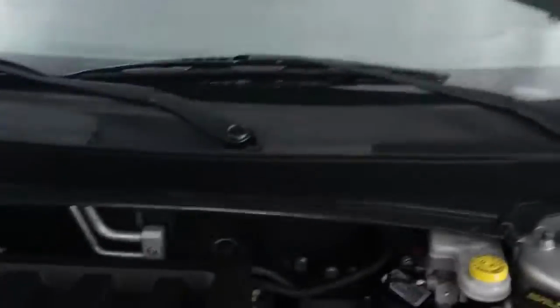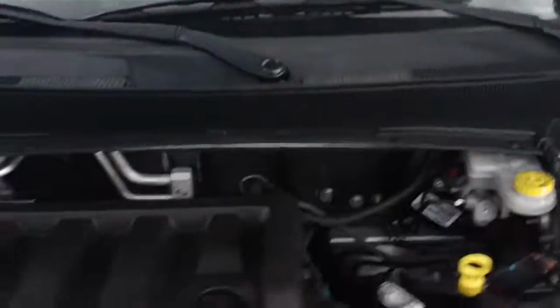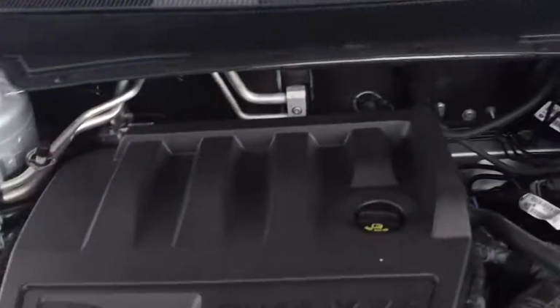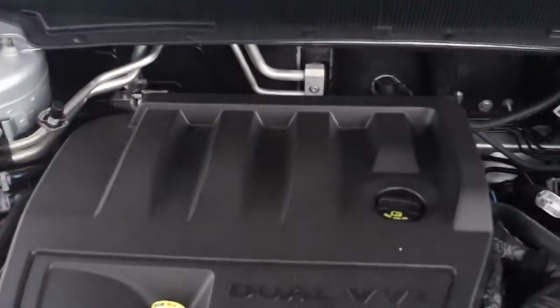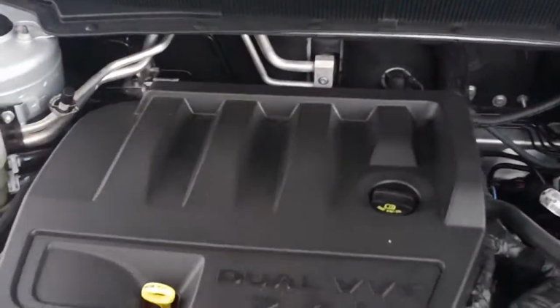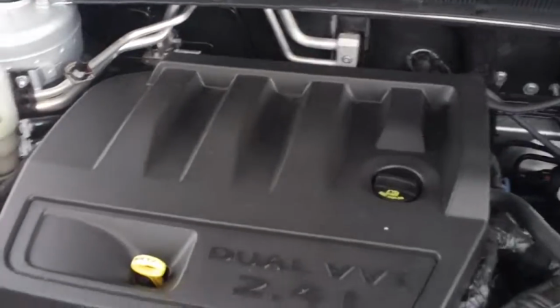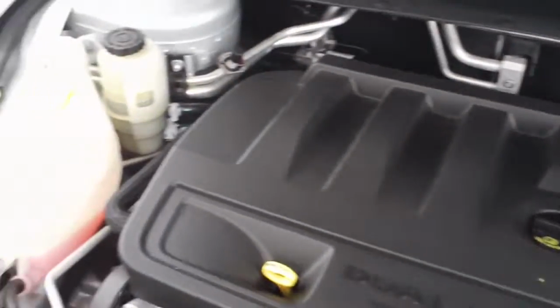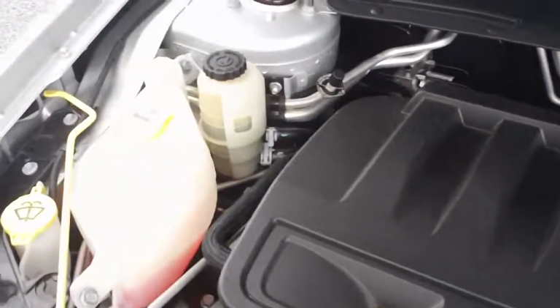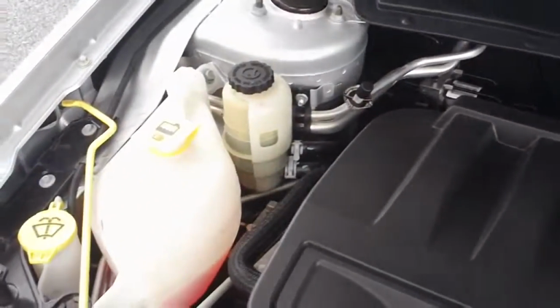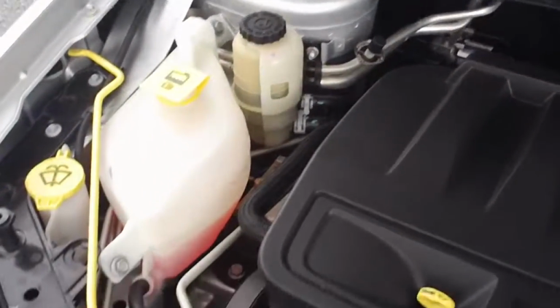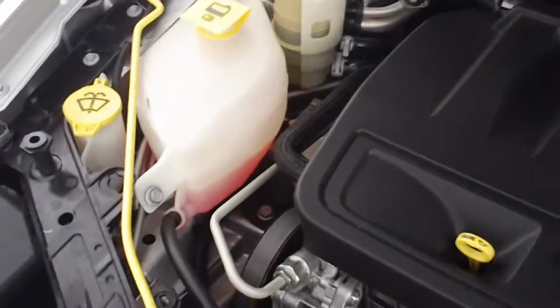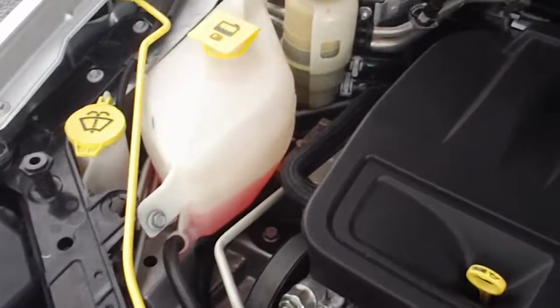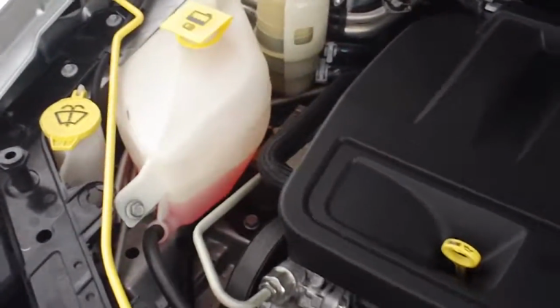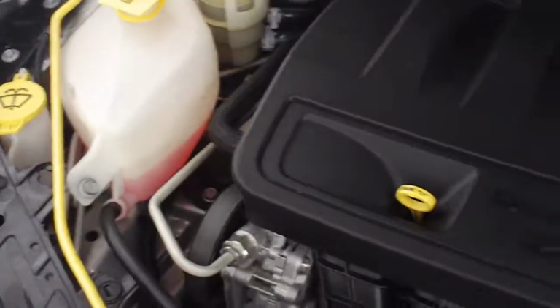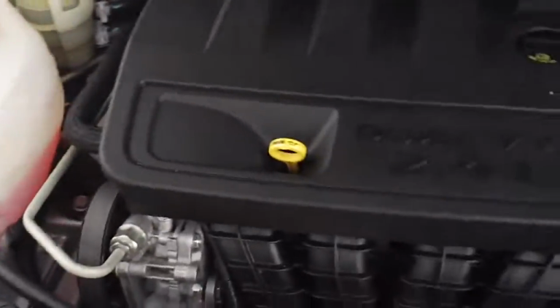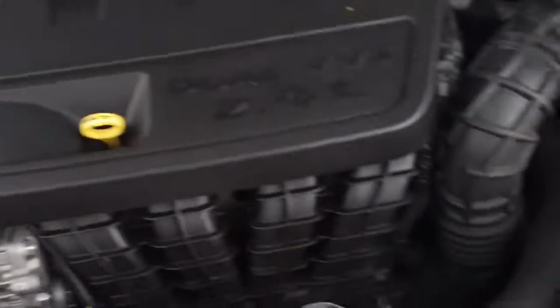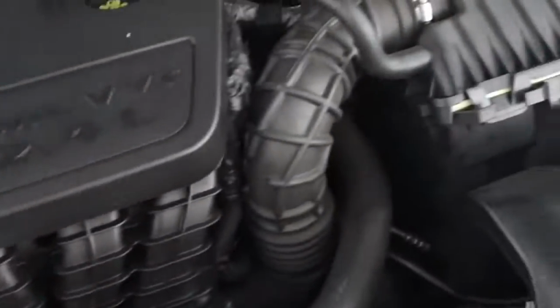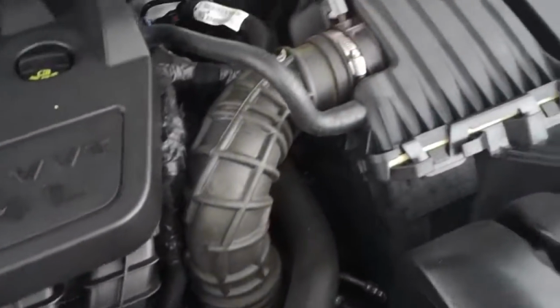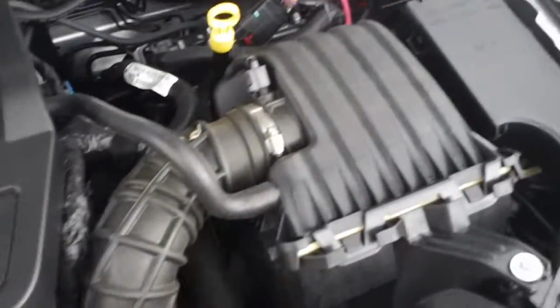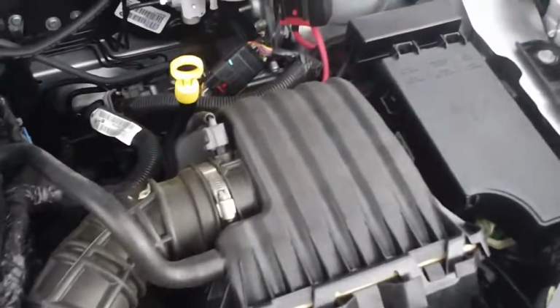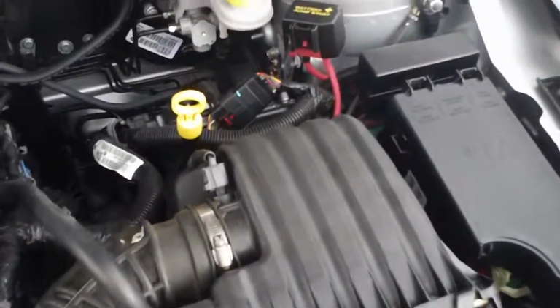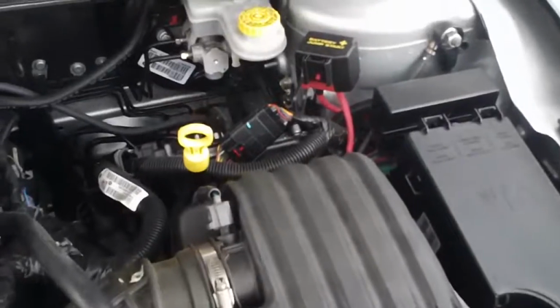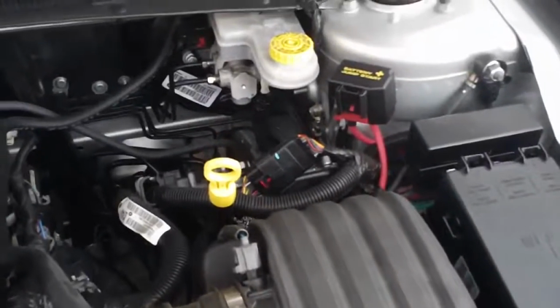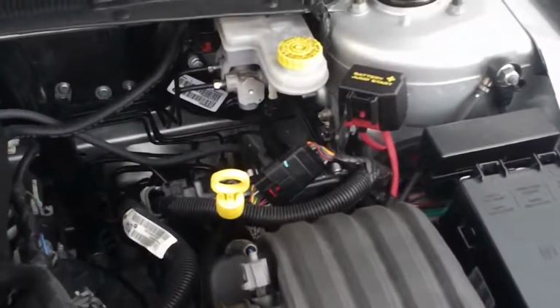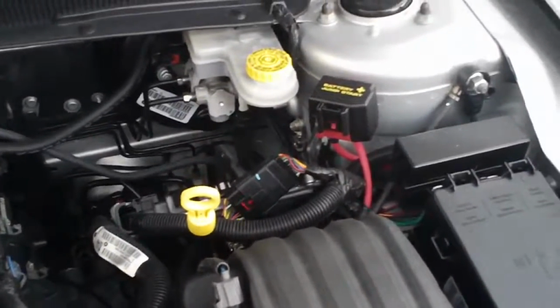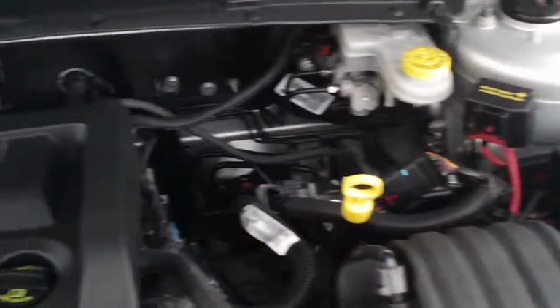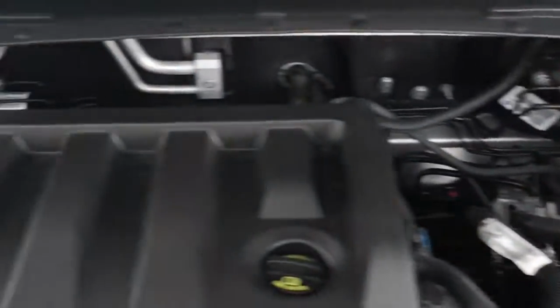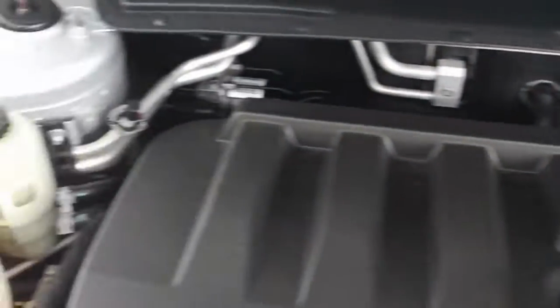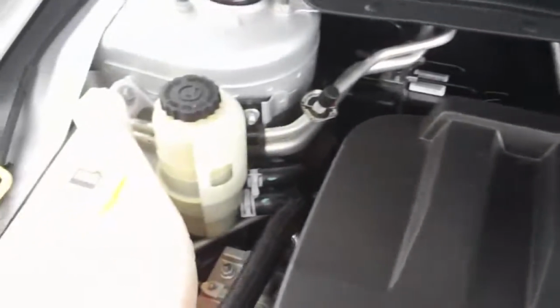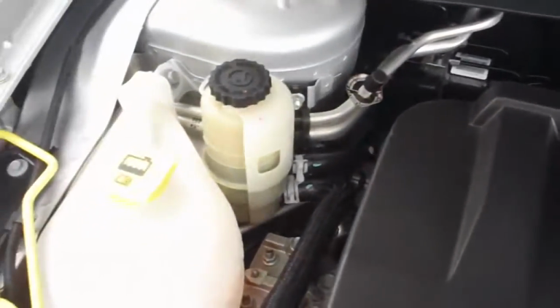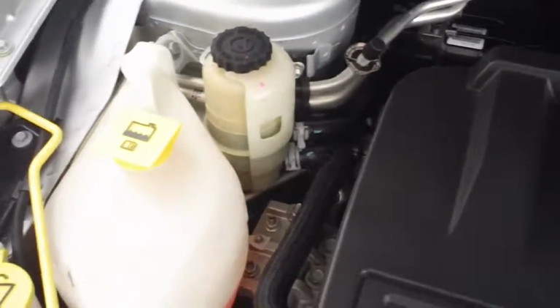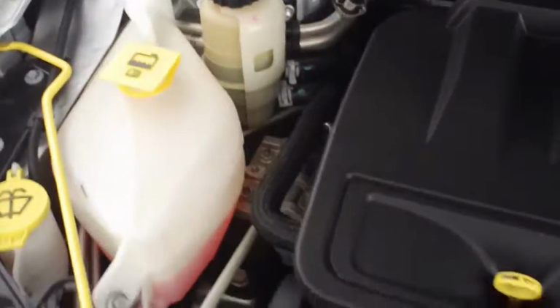Look at this 2.4 liter dual VVT engine that is currently running. You can hear how quiet it is, how smooth it runs, and see how clean it is under the hood.